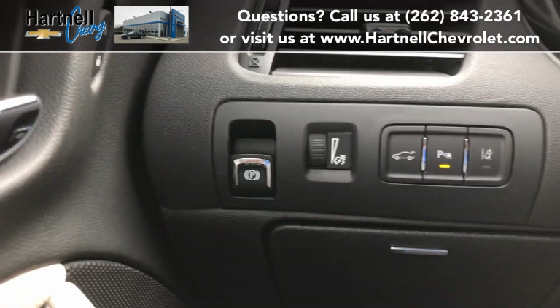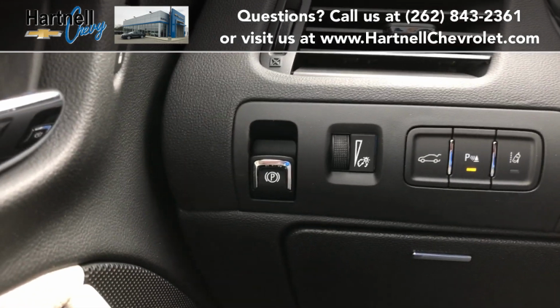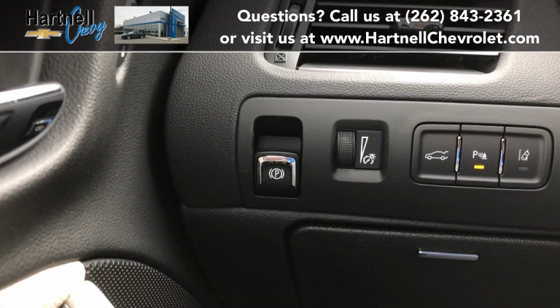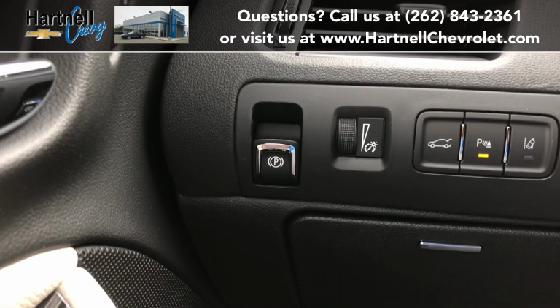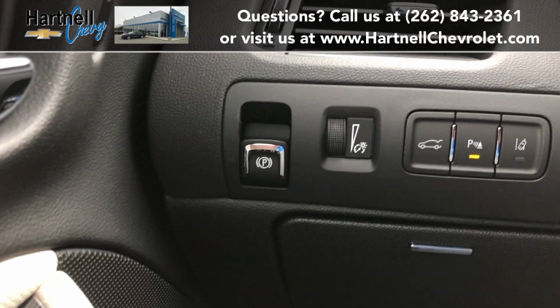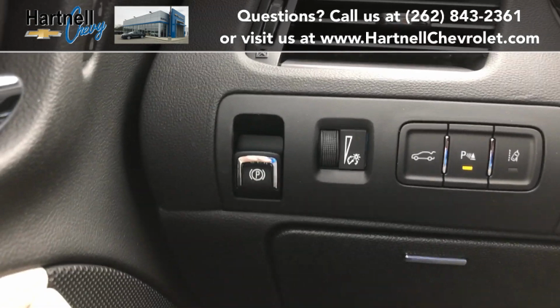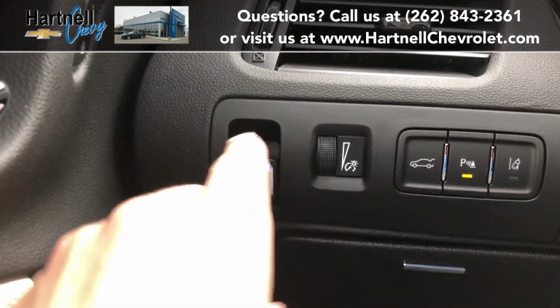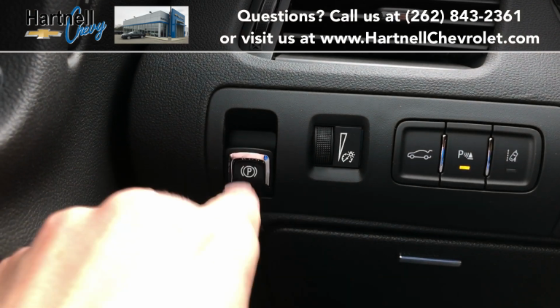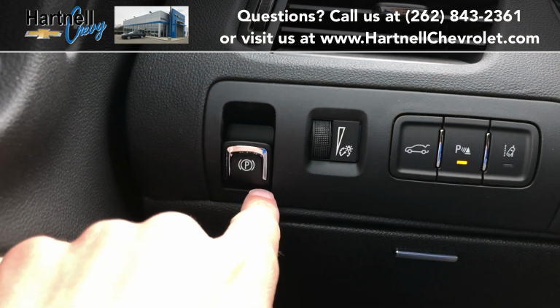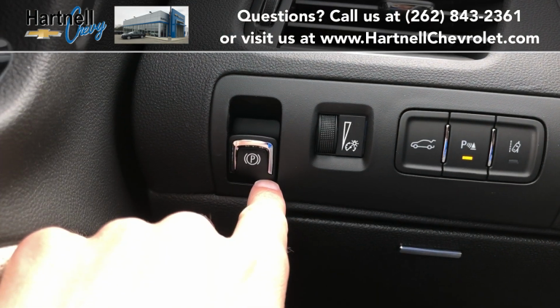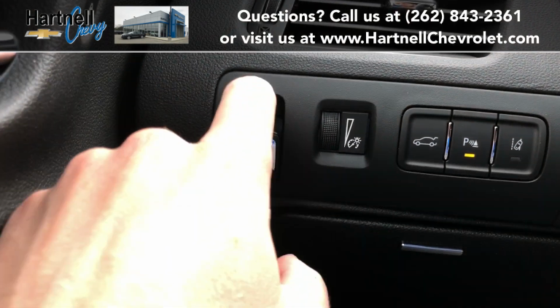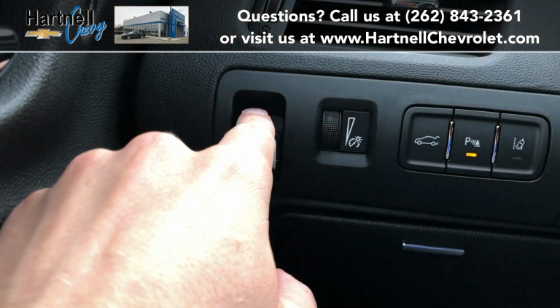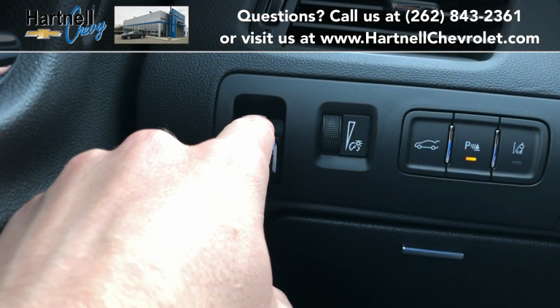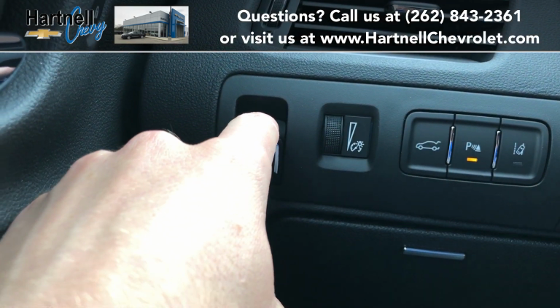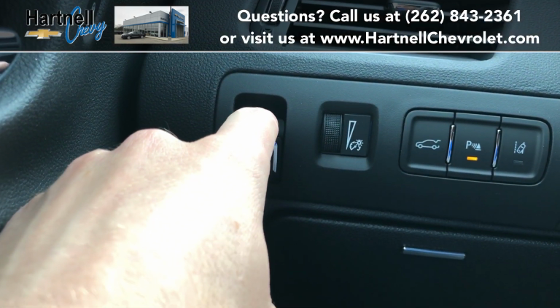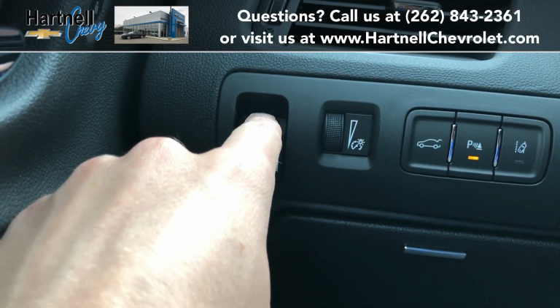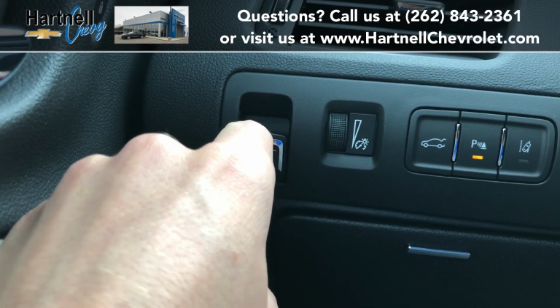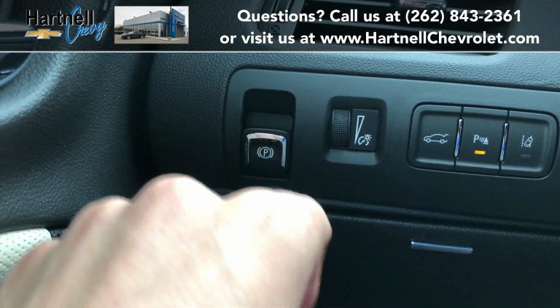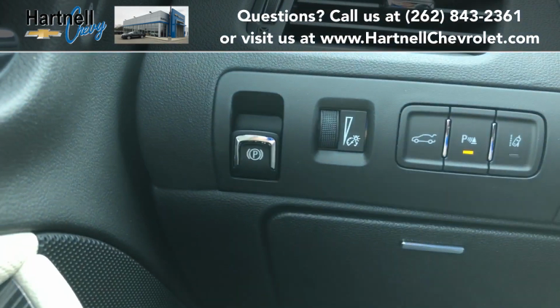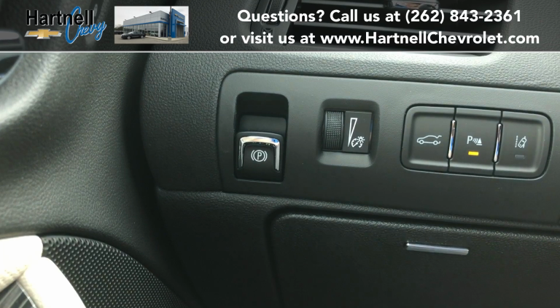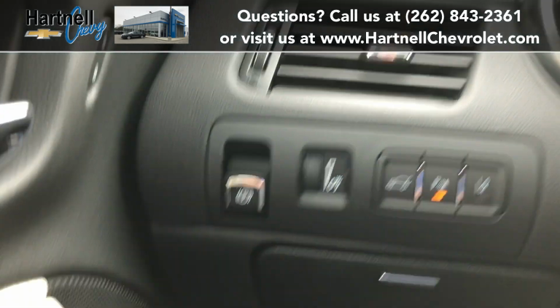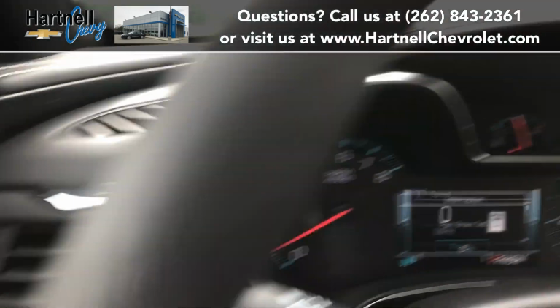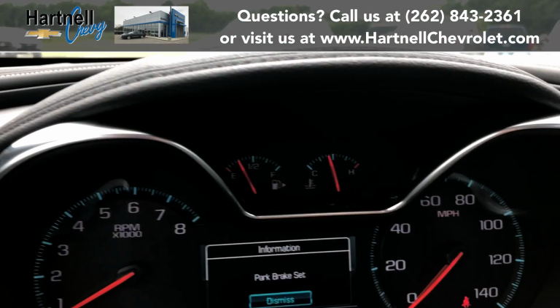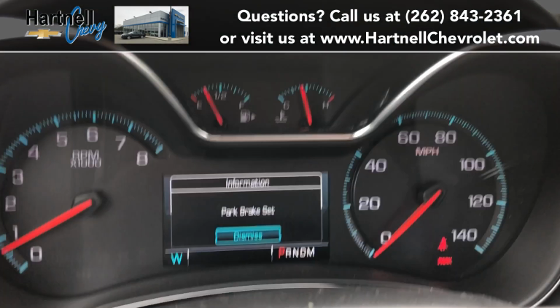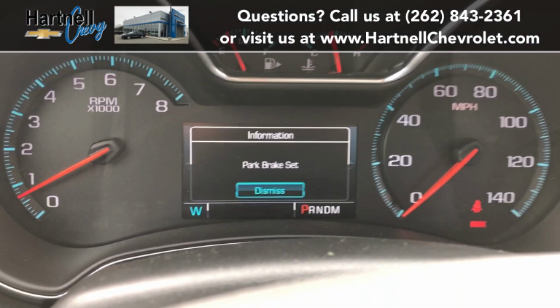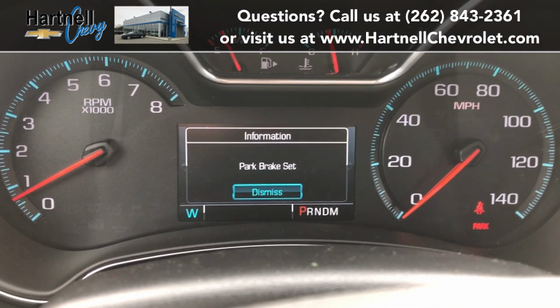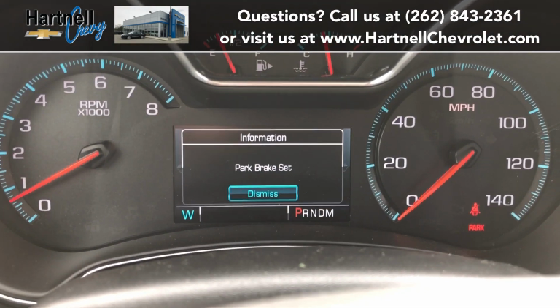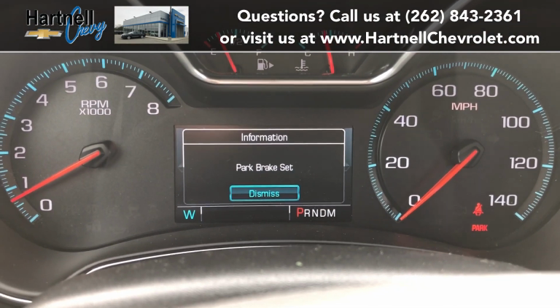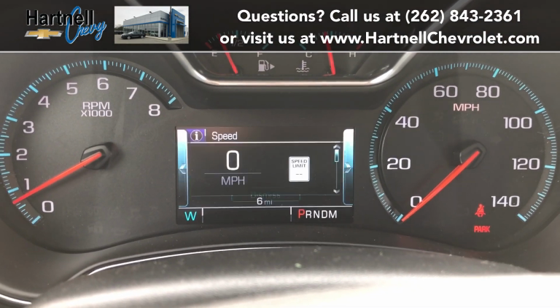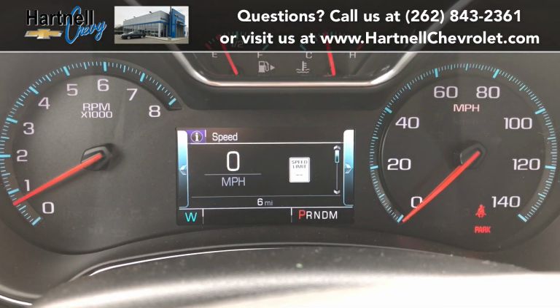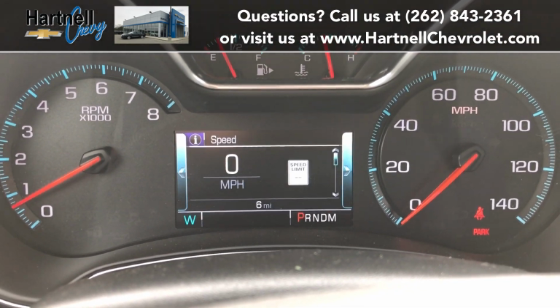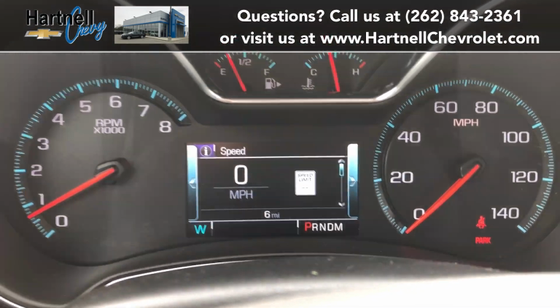To set your parking brake, all you do is pull the electronic parking brake button towards you, and then you will see a sign on the instrument cluster indicating that it has been set.